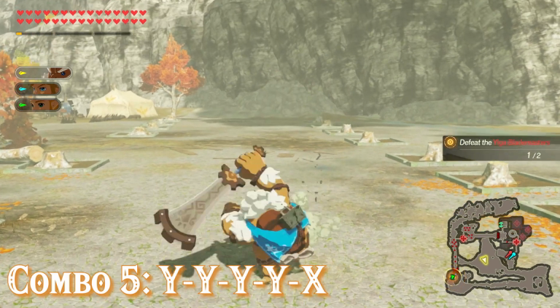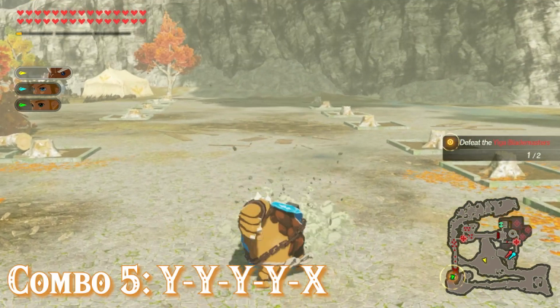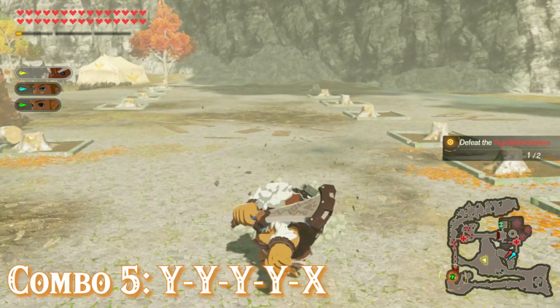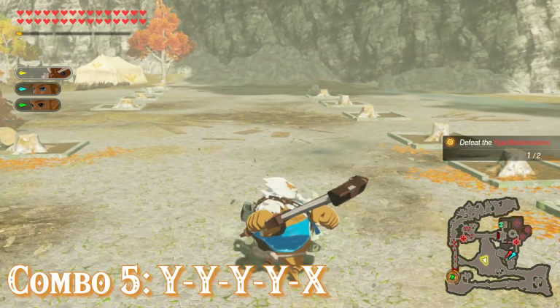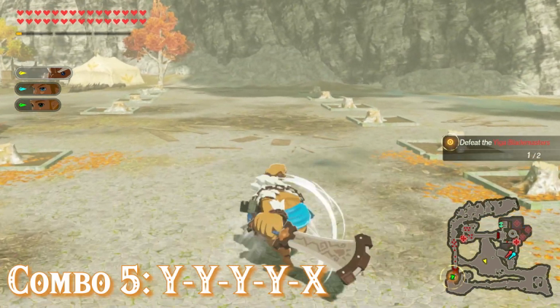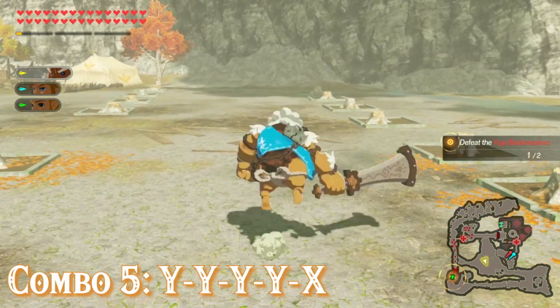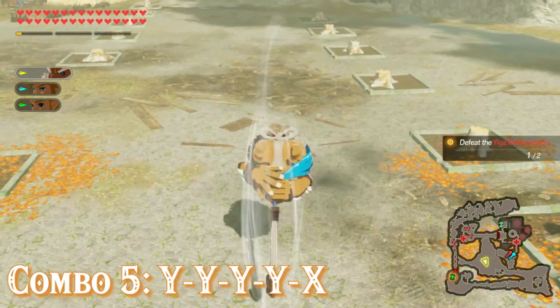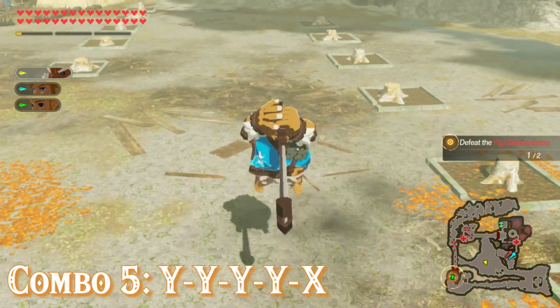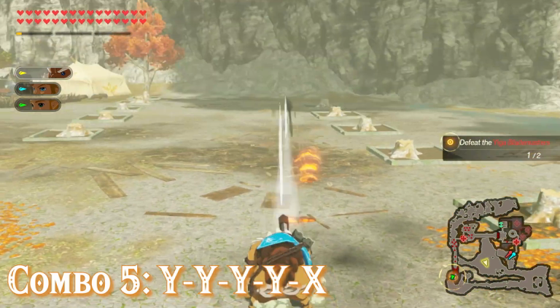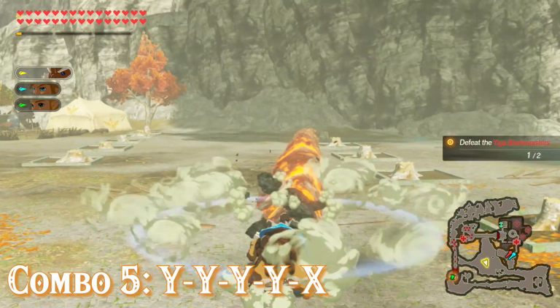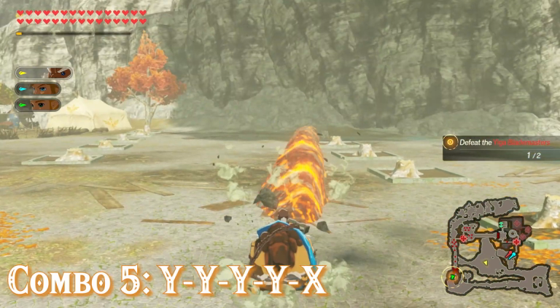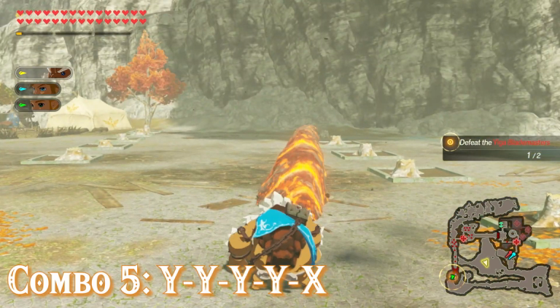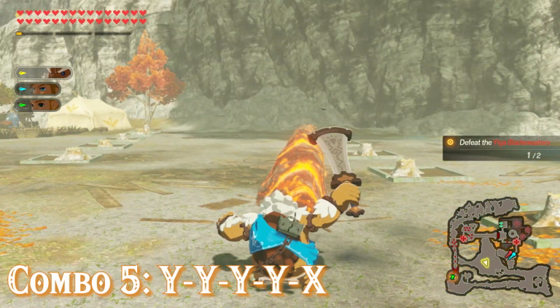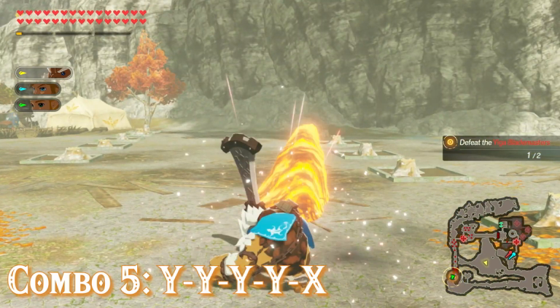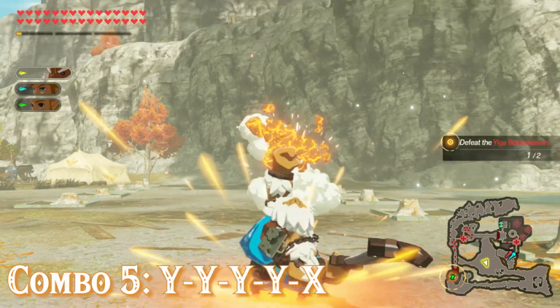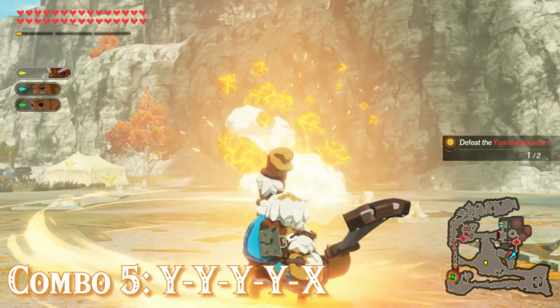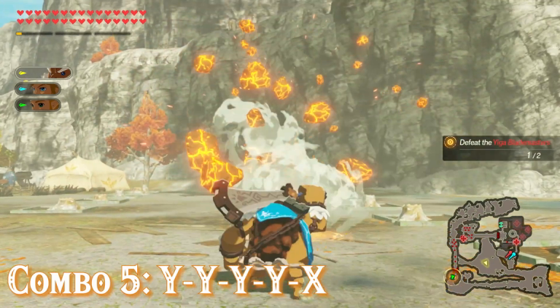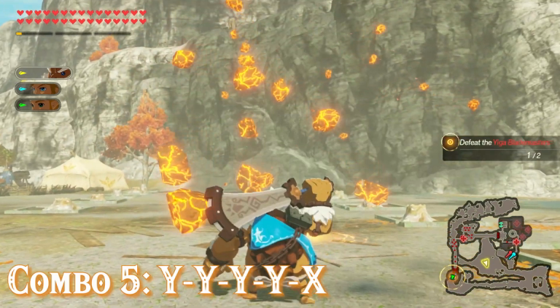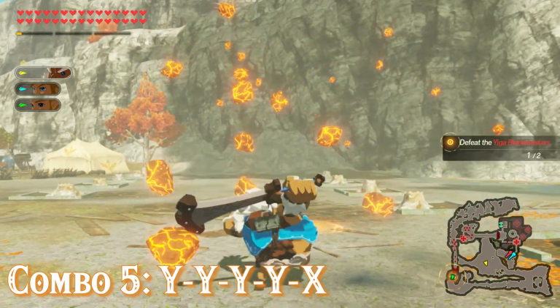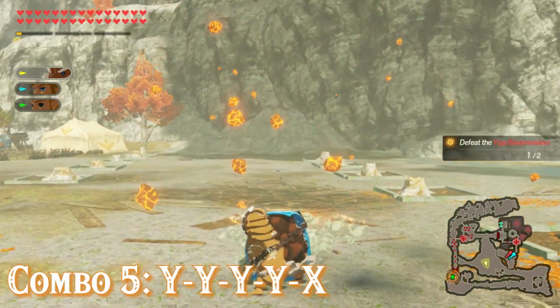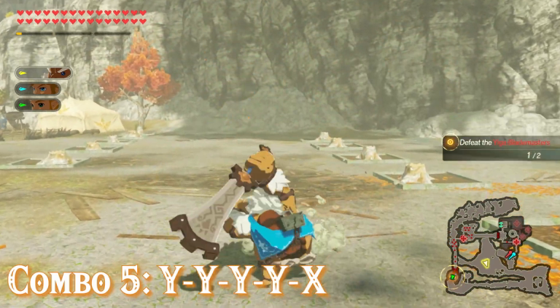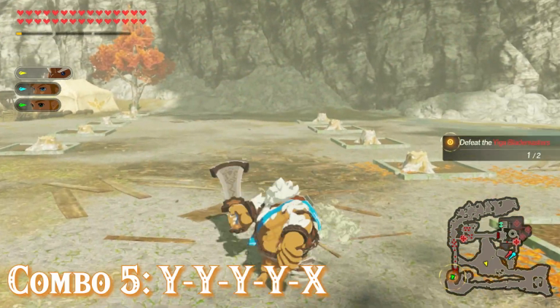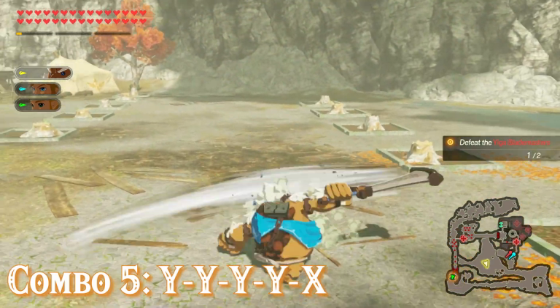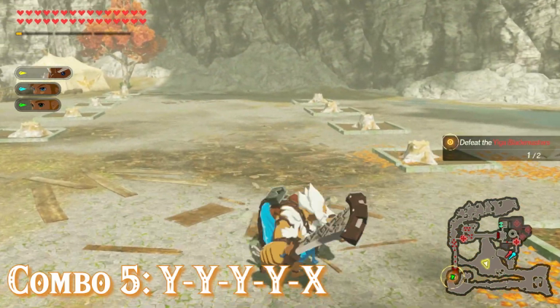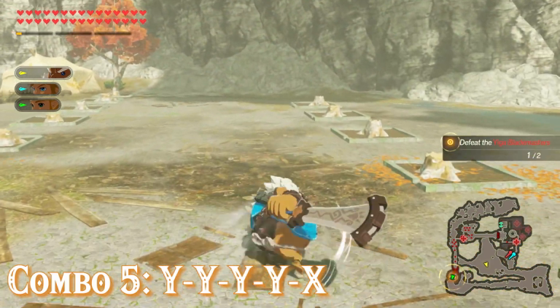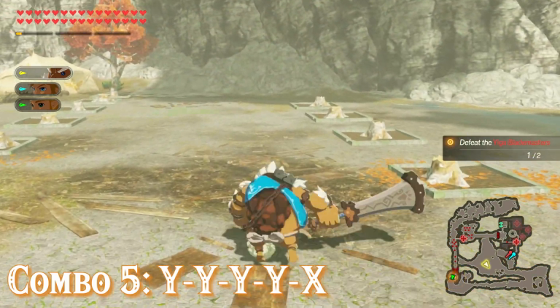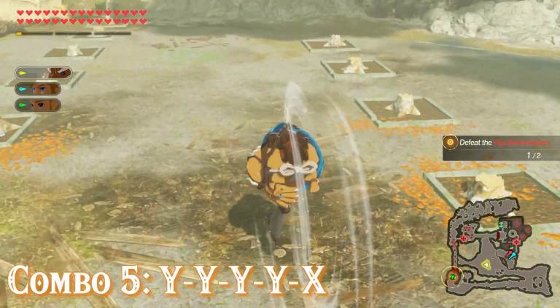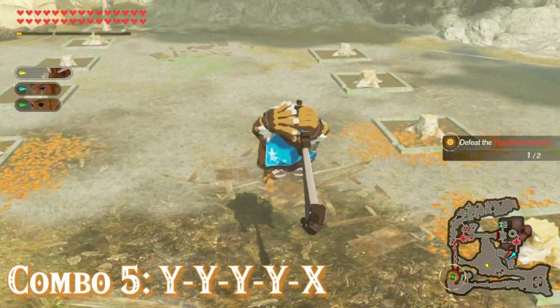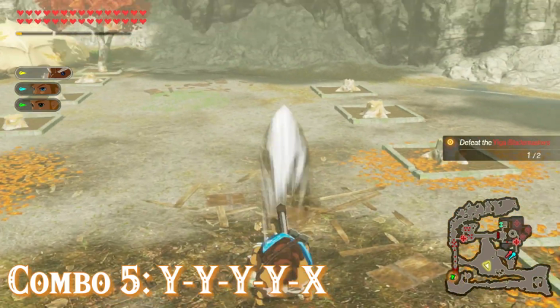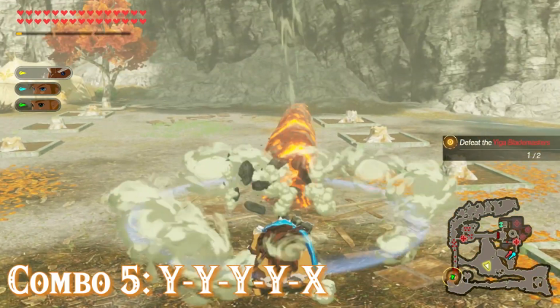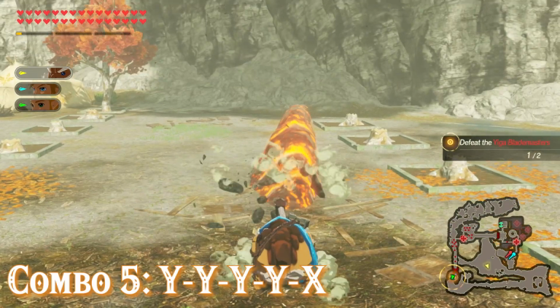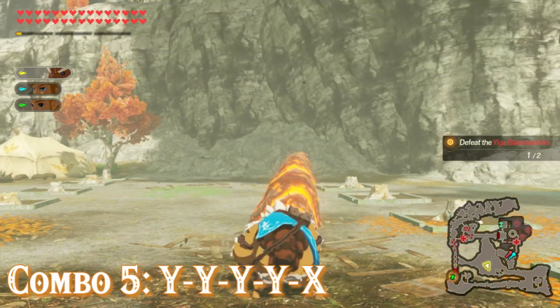Combo five is four Y's and an X, and it's pretty similar to combo three. Daruk does four regular attacks followed by a spinning jump attack, and when he lands he slams his Boulder Breaker into the ground and creates a magma ramp.